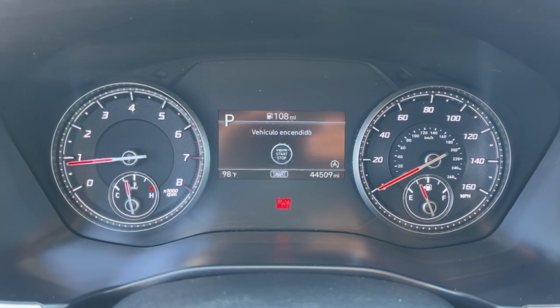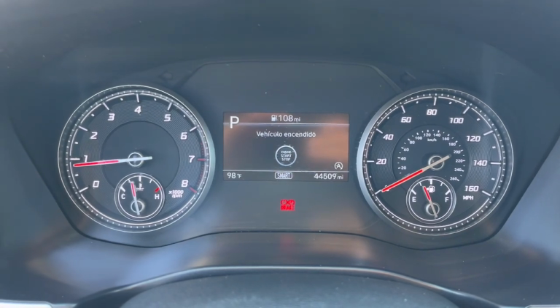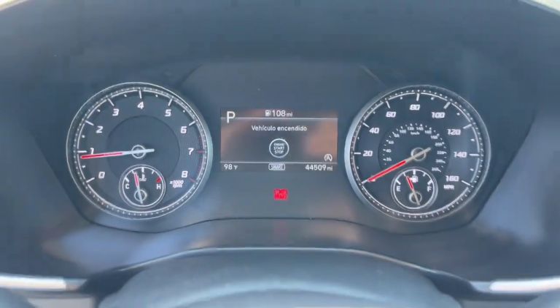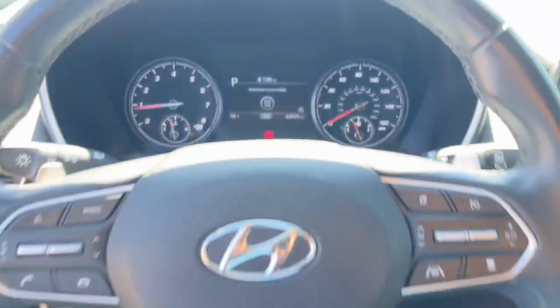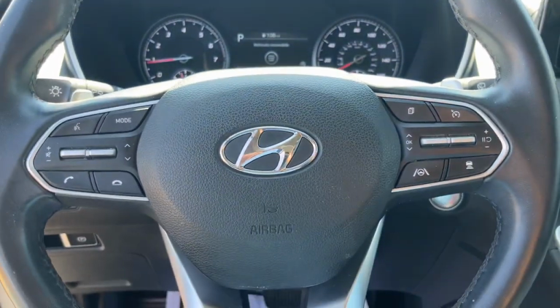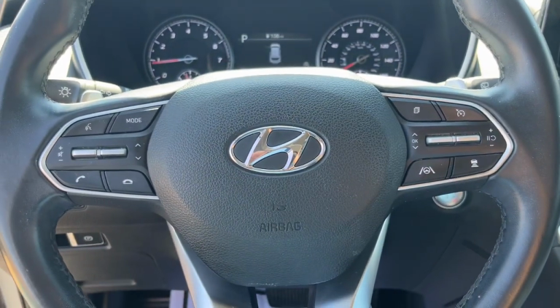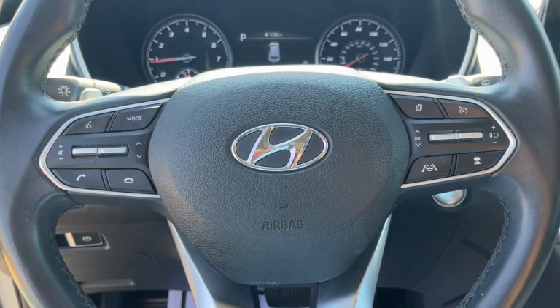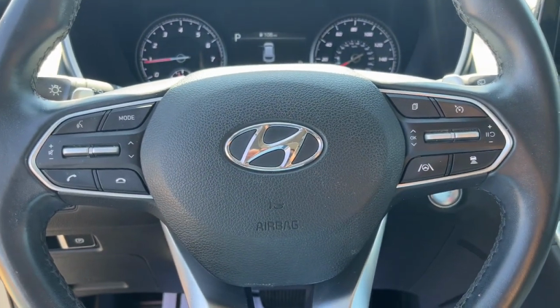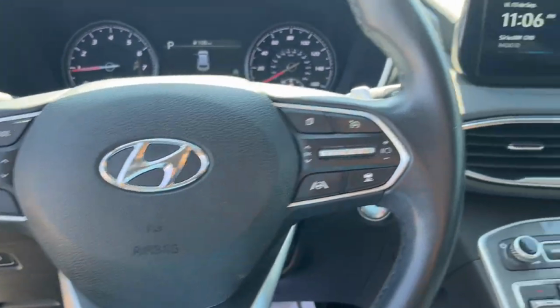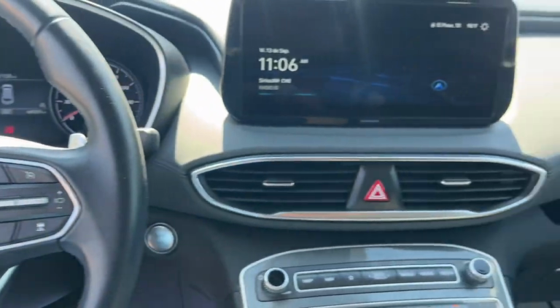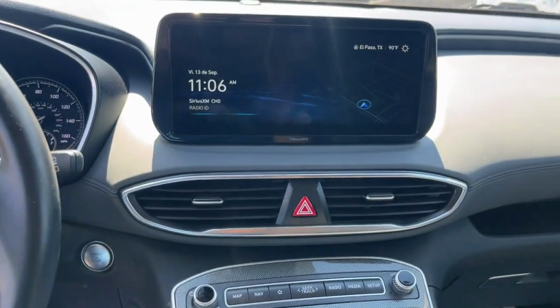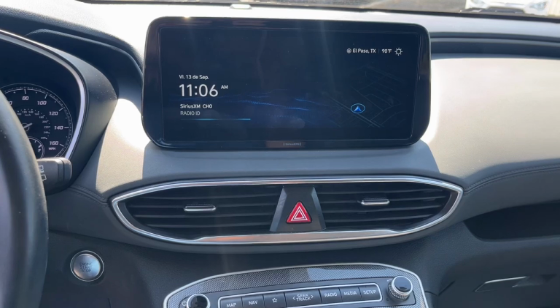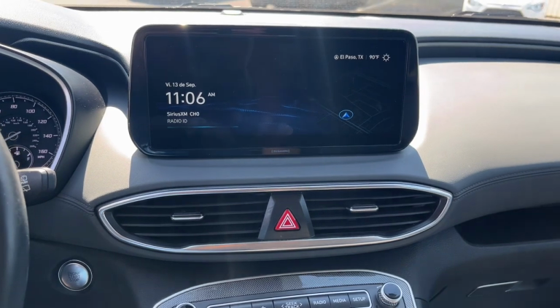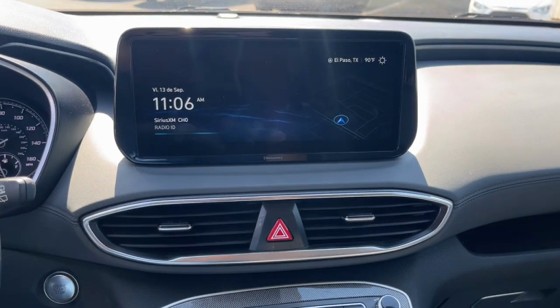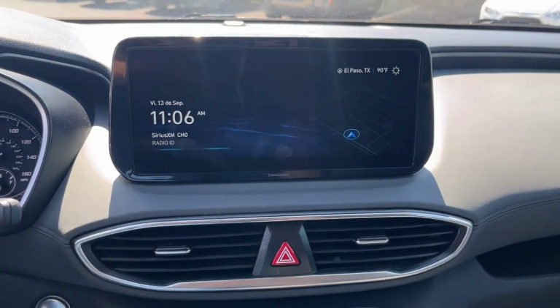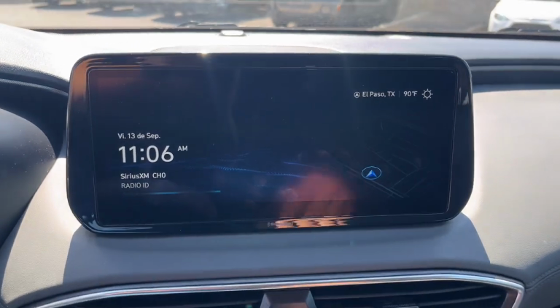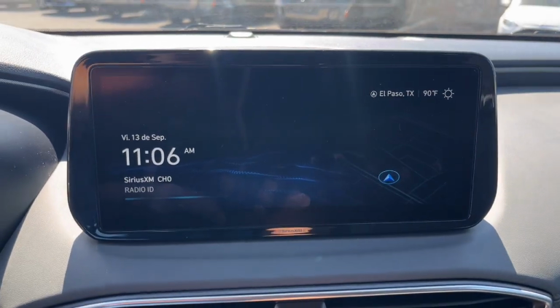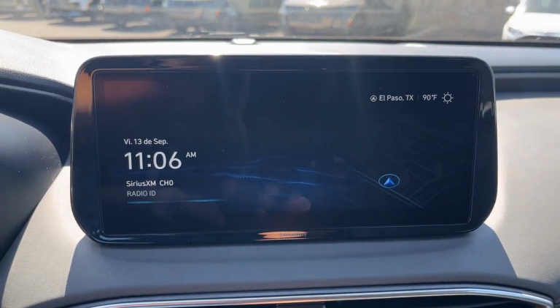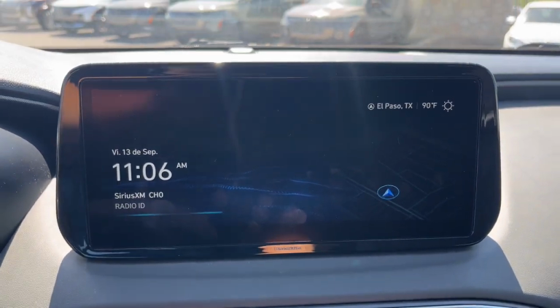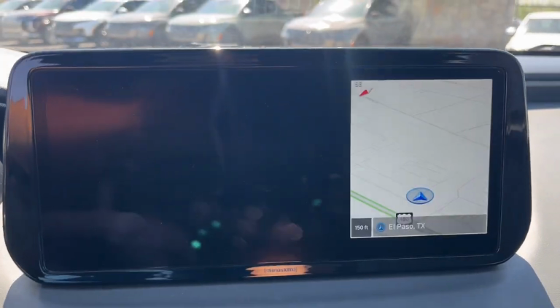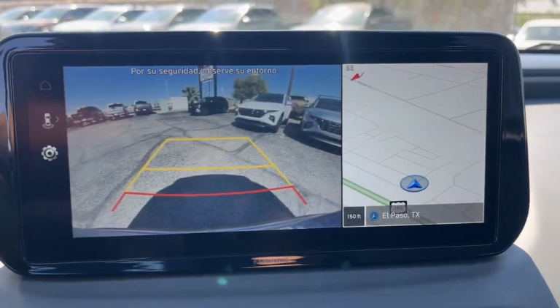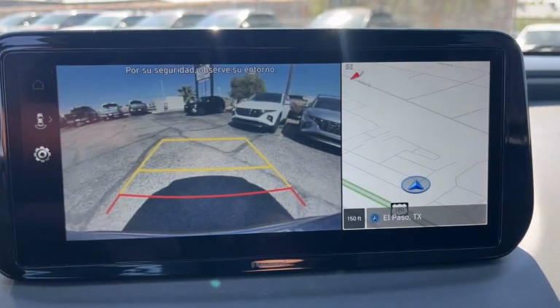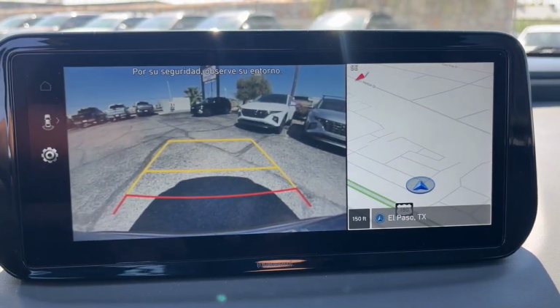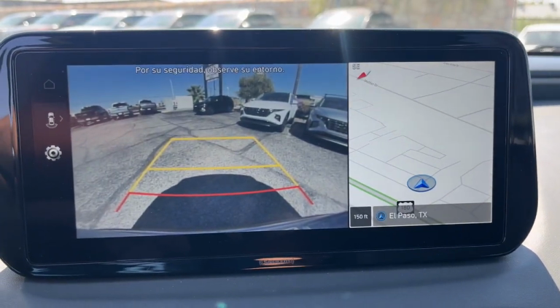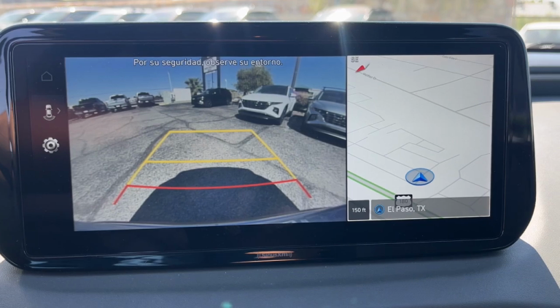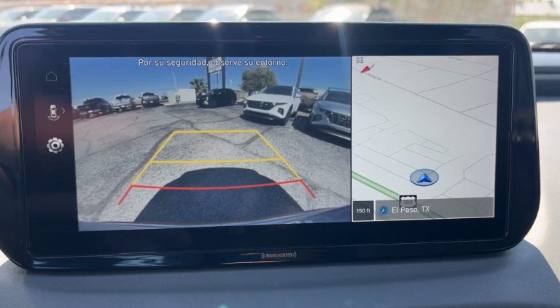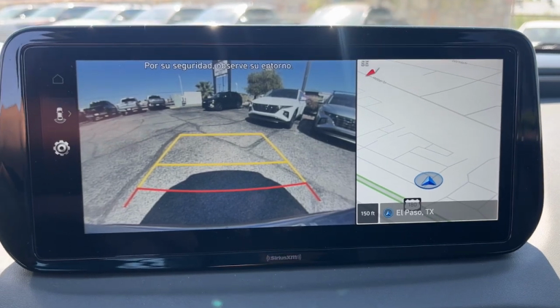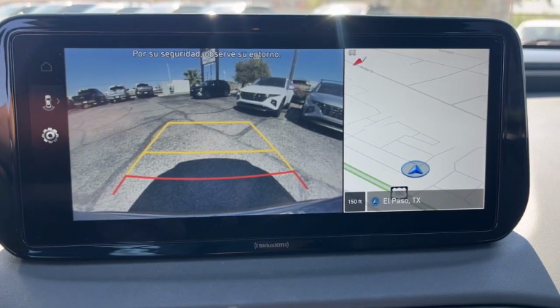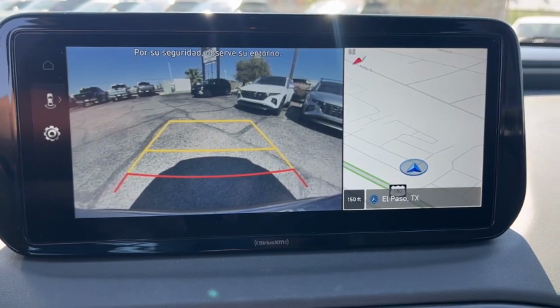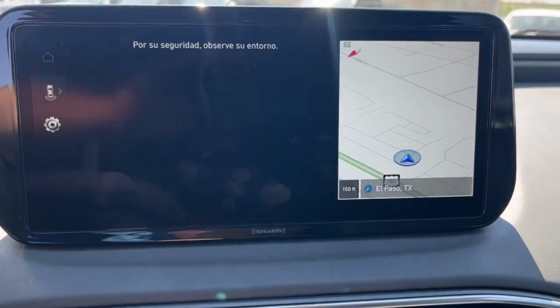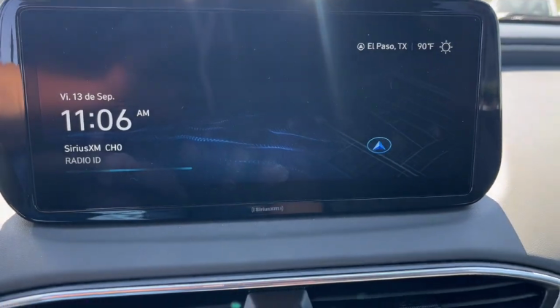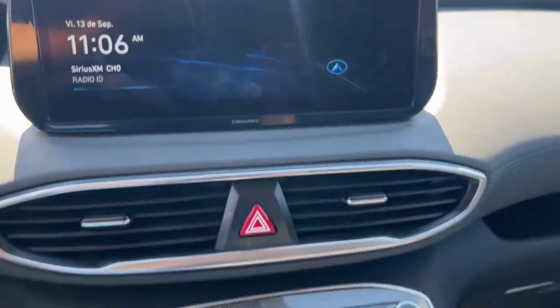Apple CarPlay and/or Android Auto, keyless entry, navigation system, power liftgate, backup camera, satellite radio, heated mirrors, power driver's seat, alarm, dual zone AC.